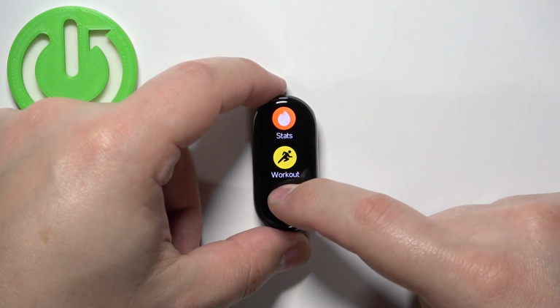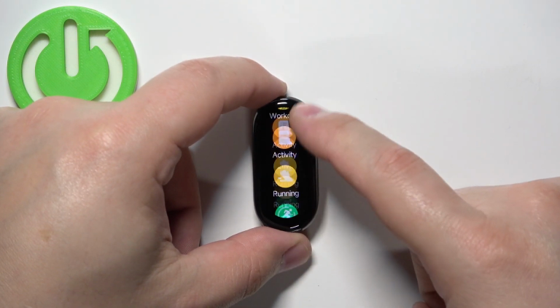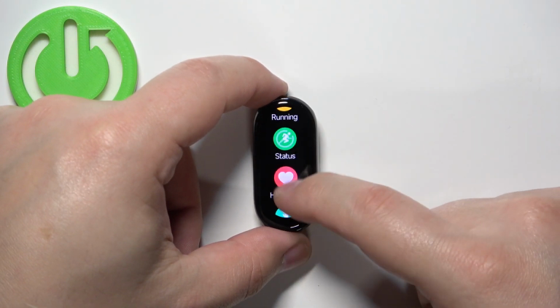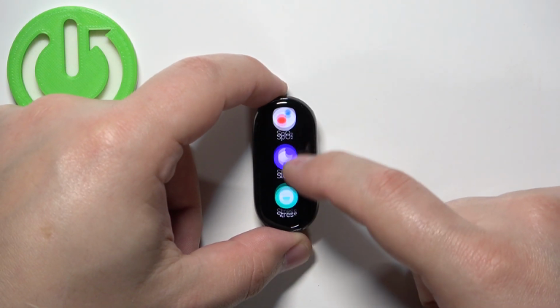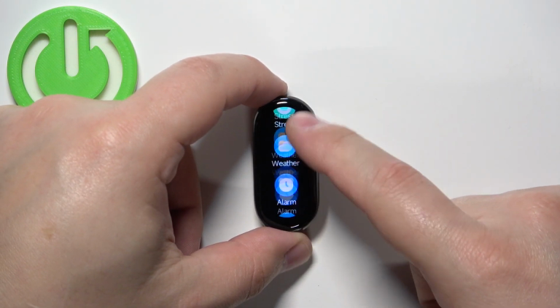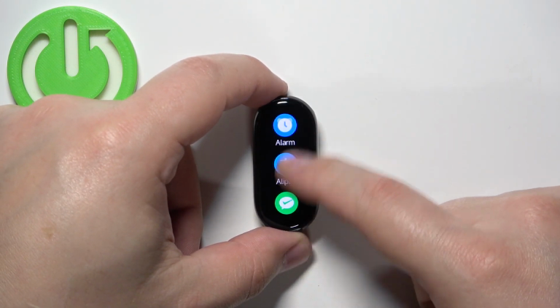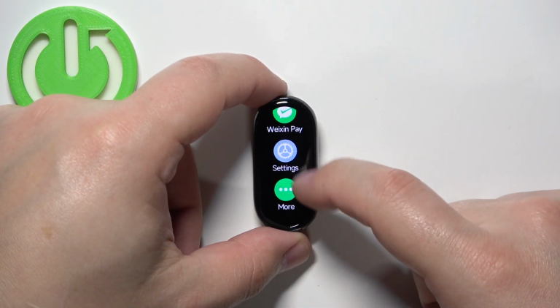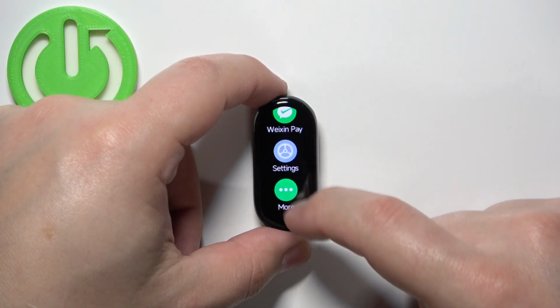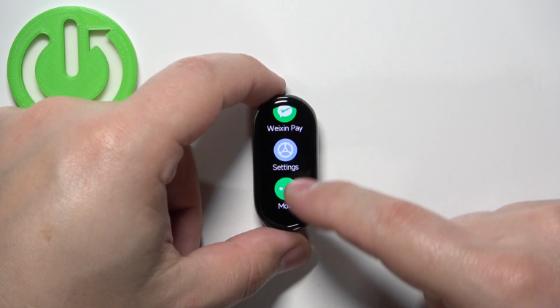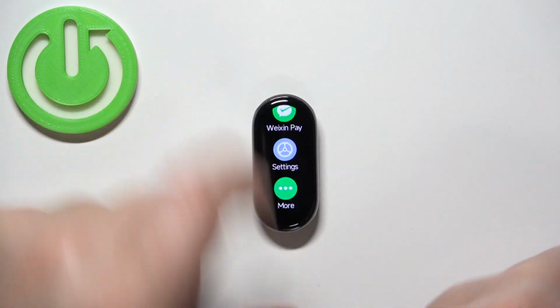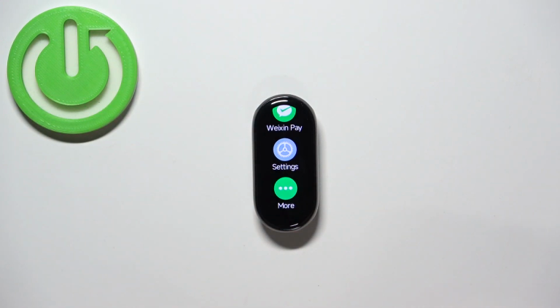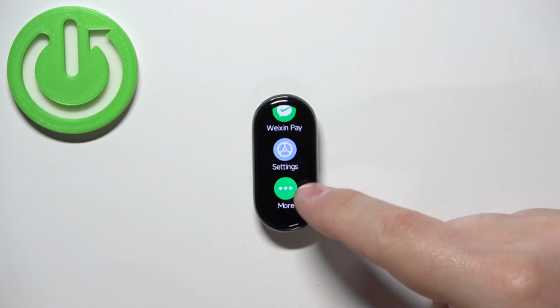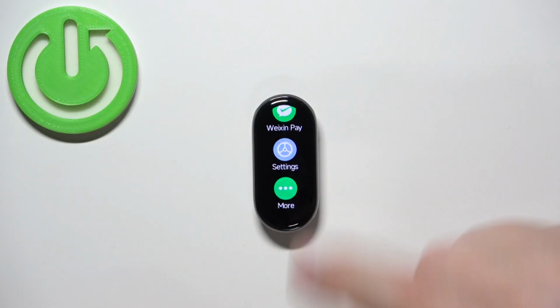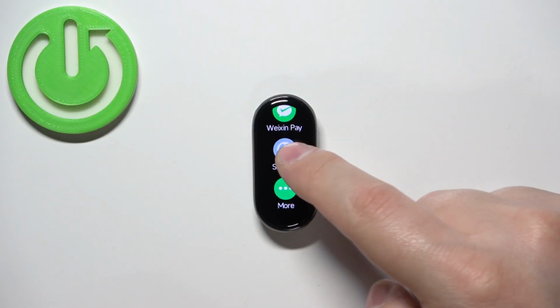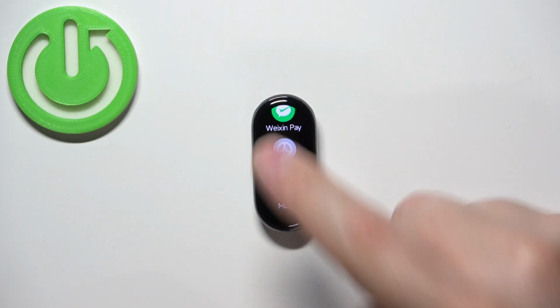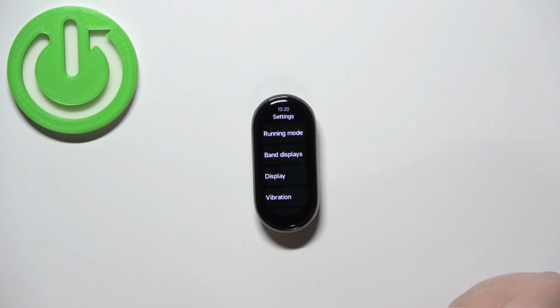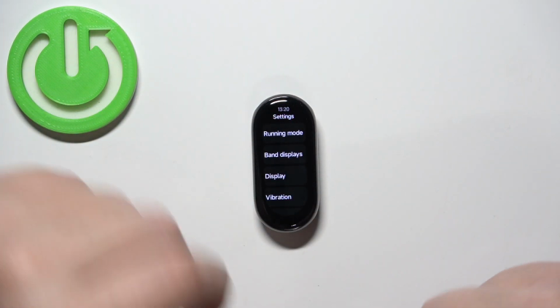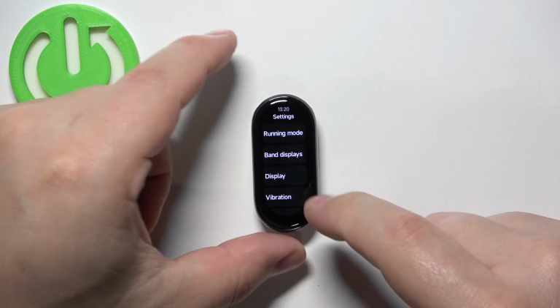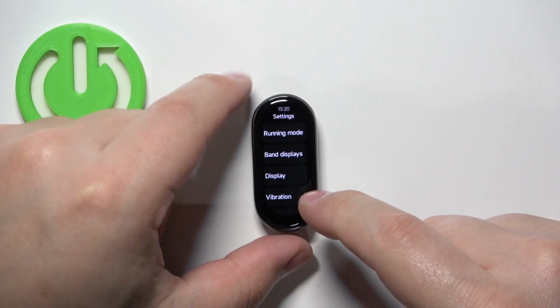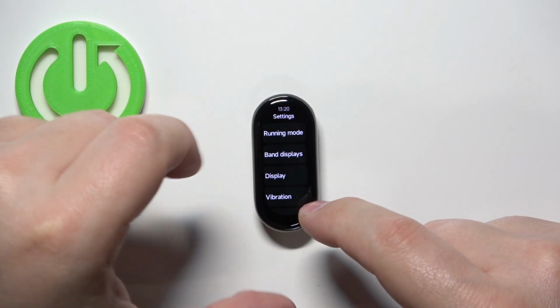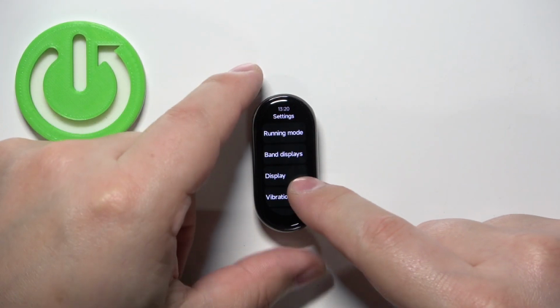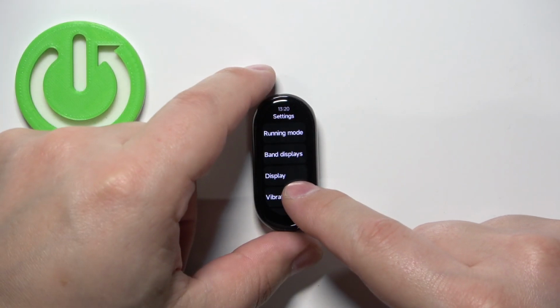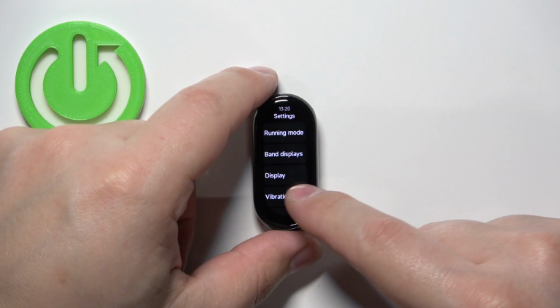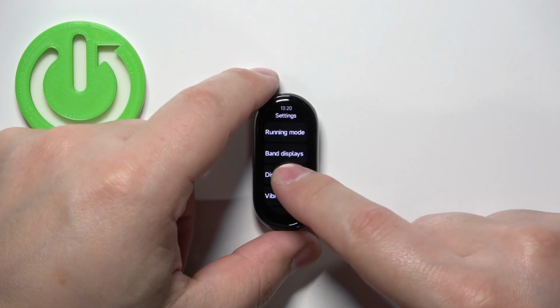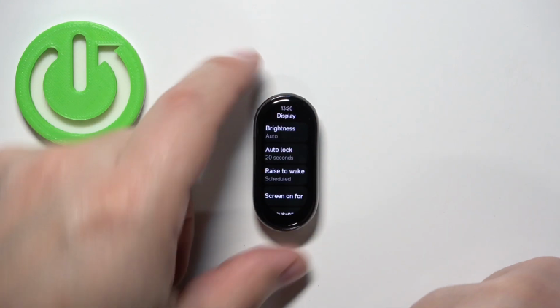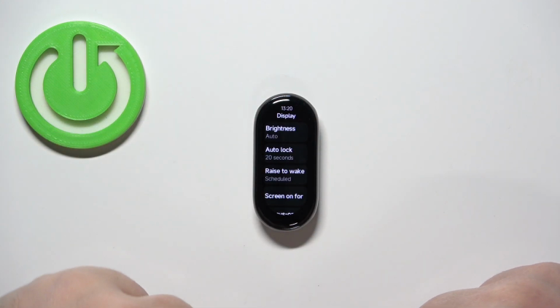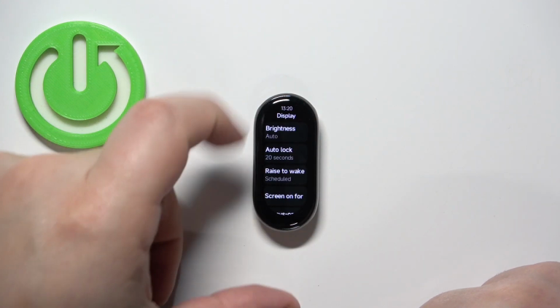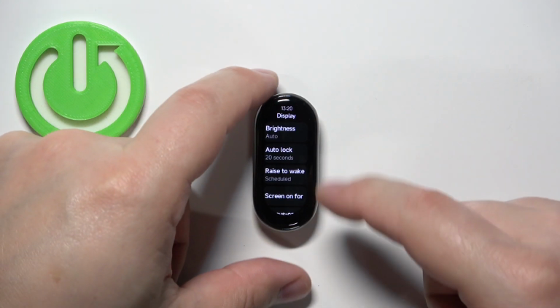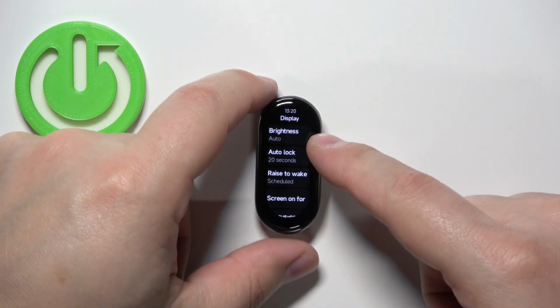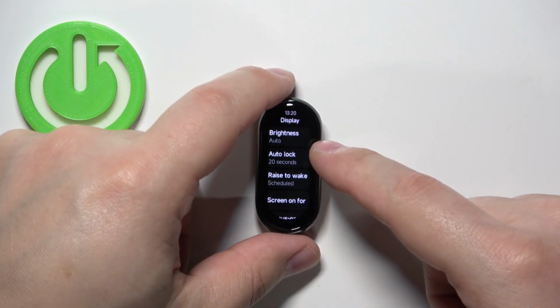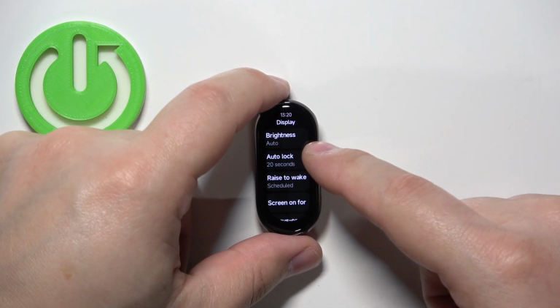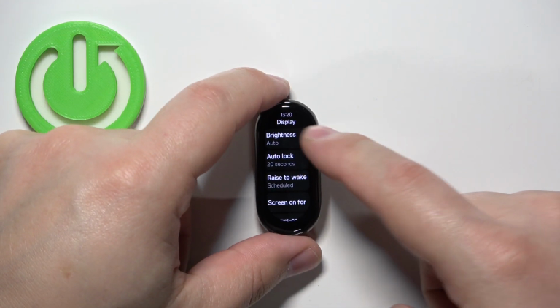Then scroll through the menu and find the settings icon. Once you find it, tap on it to enter the settings. In settings select the option called display and here tap on brightness.